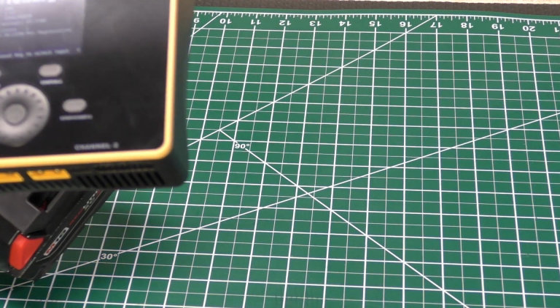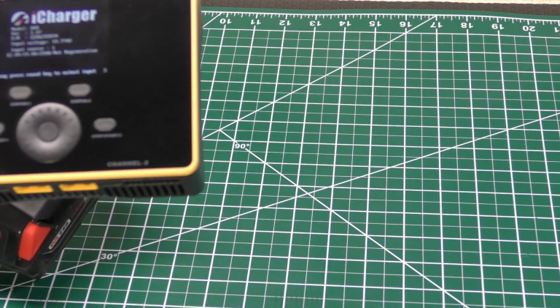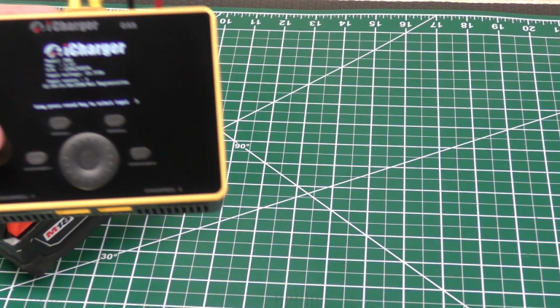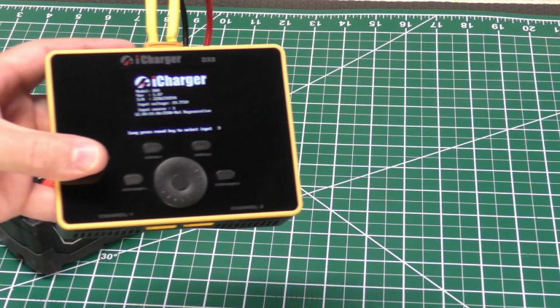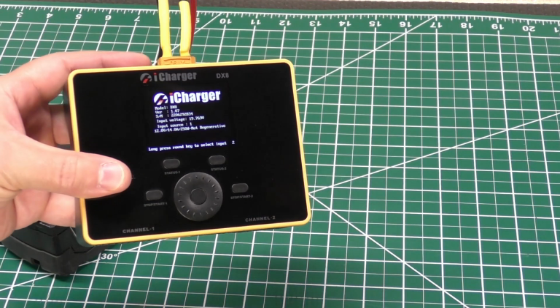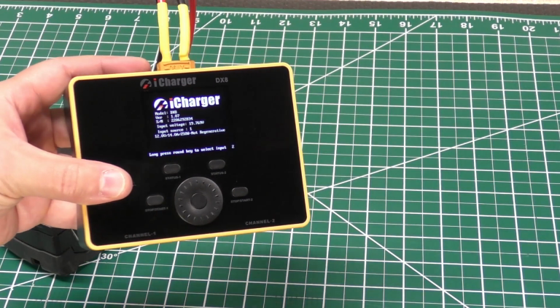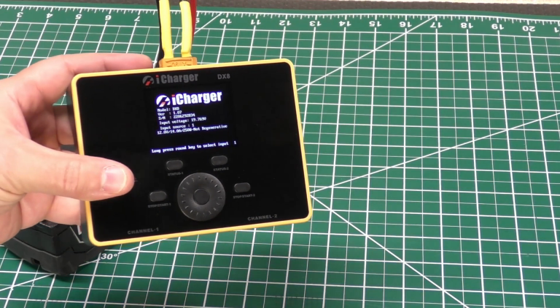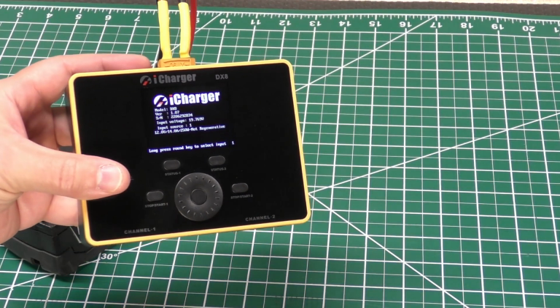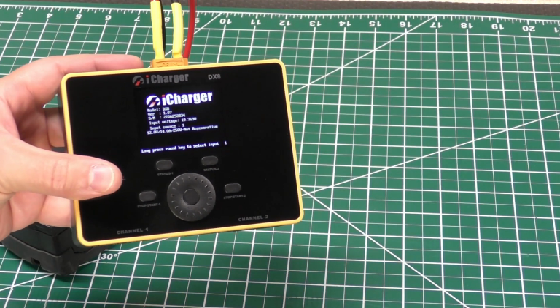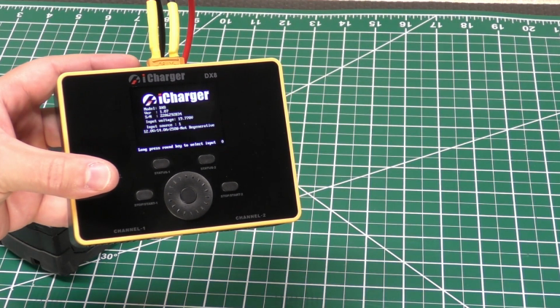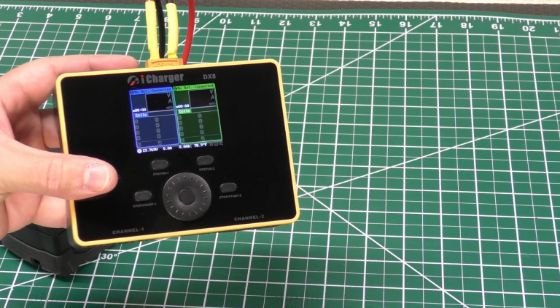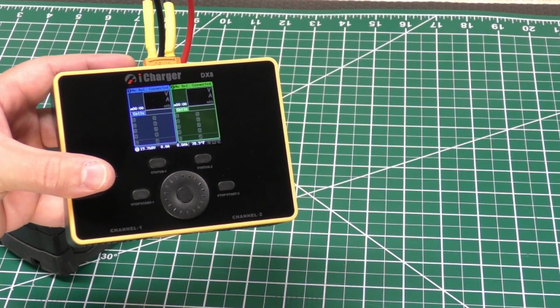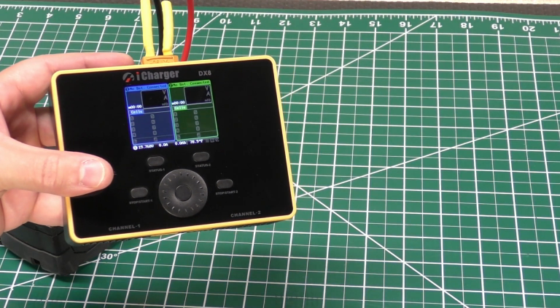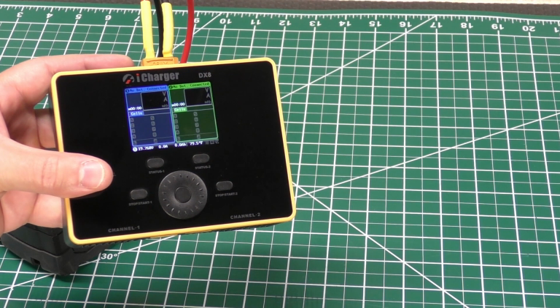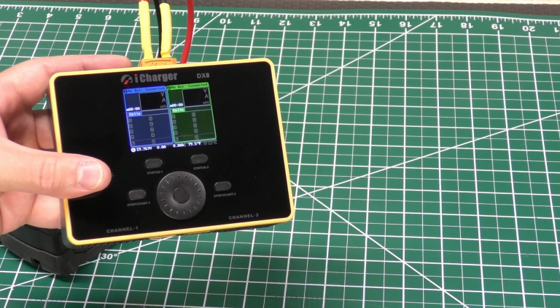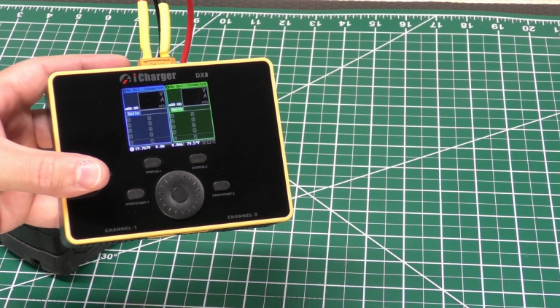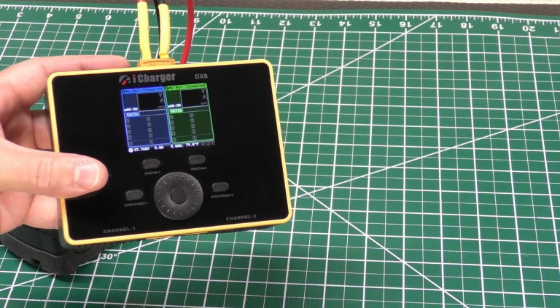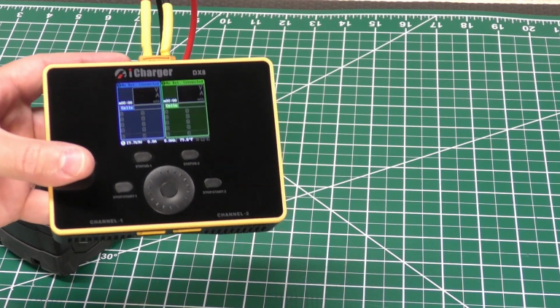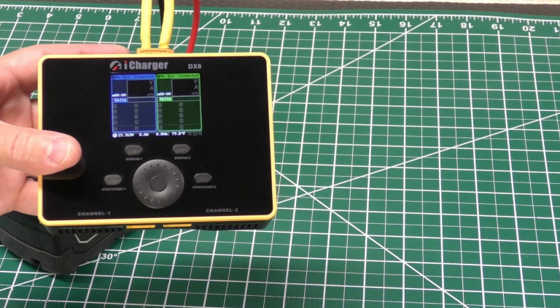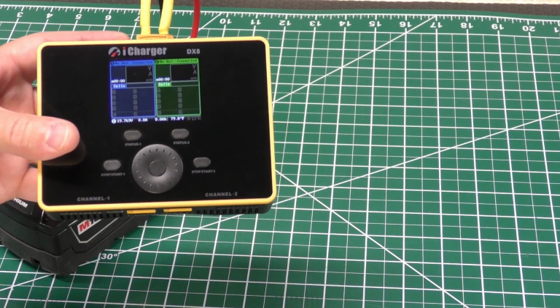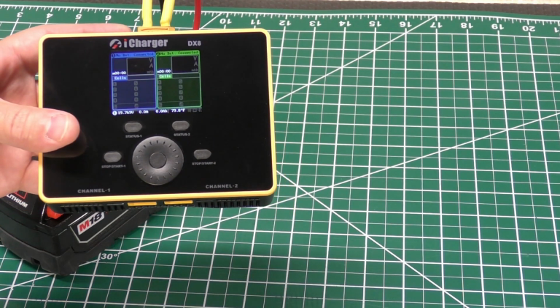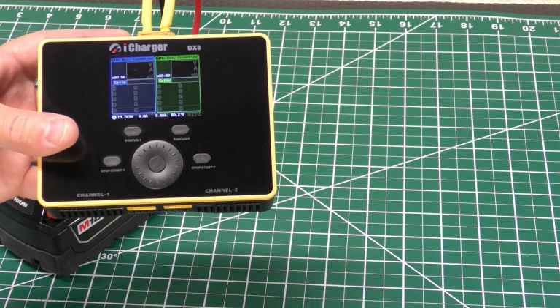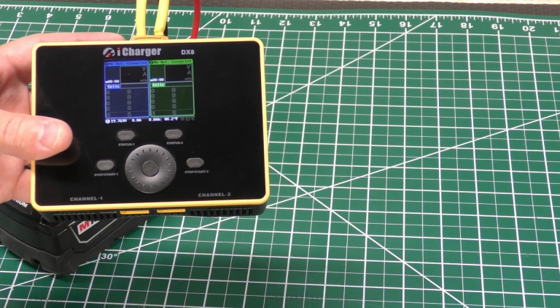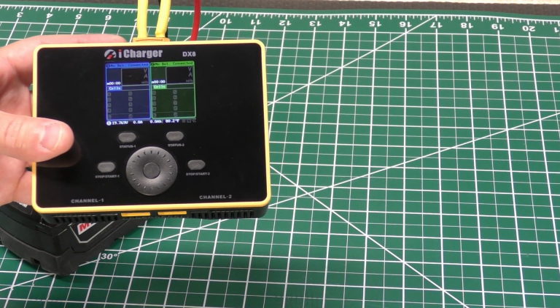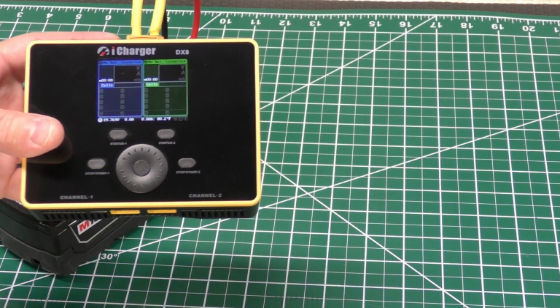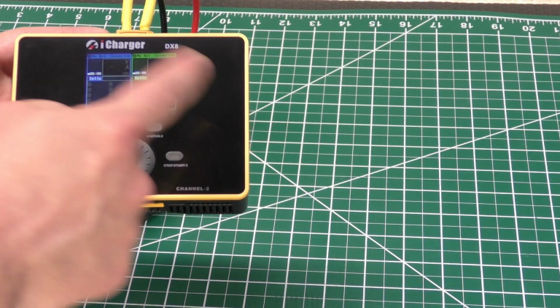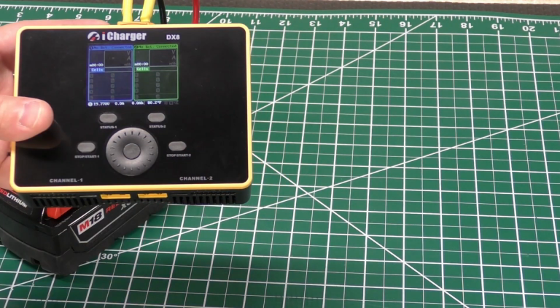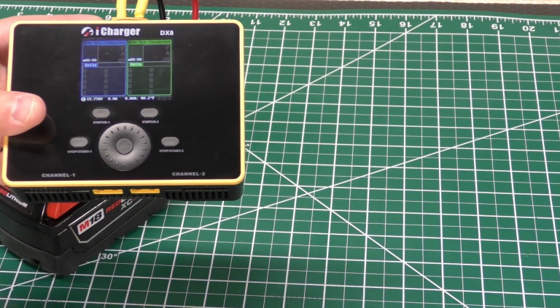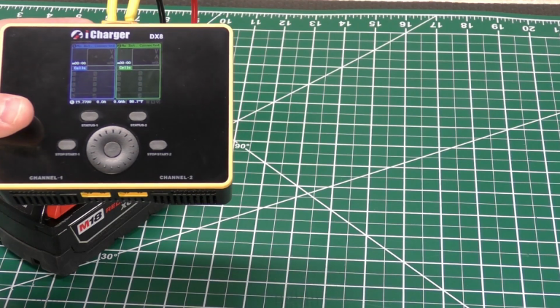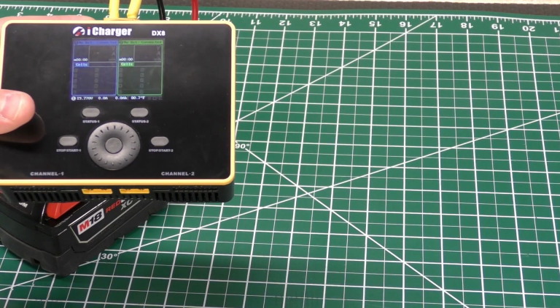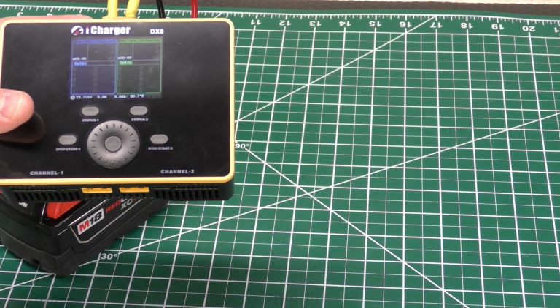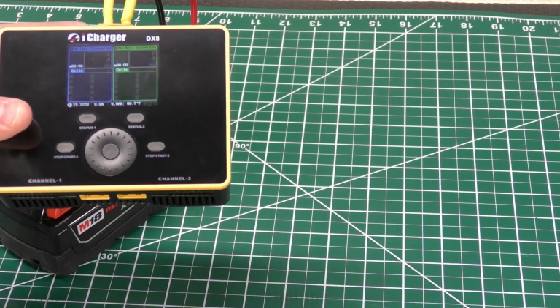That's what it looks like powered up — it's the exact same type setup where you have two screens and you select between the two.